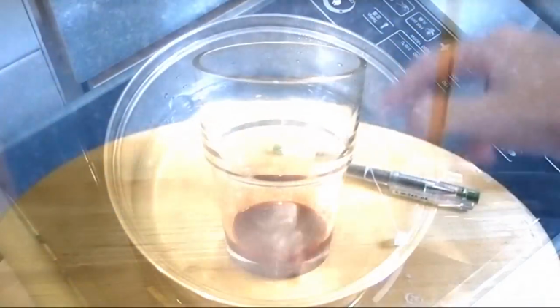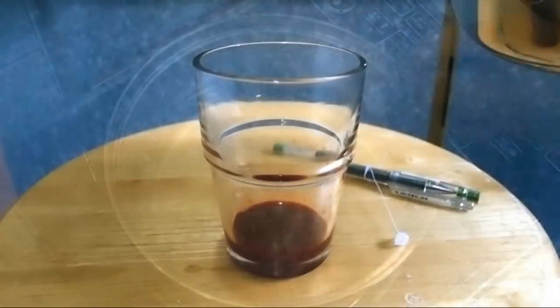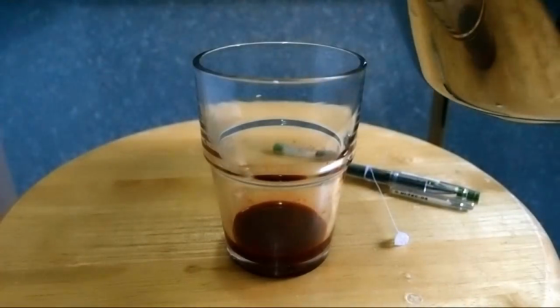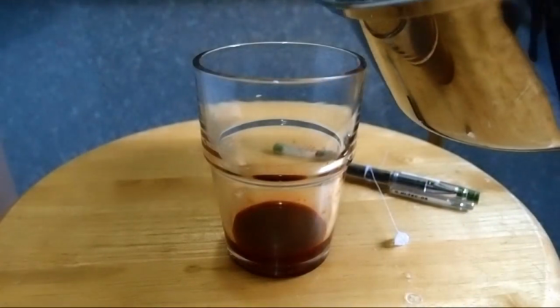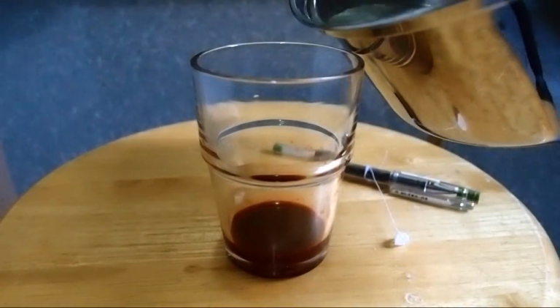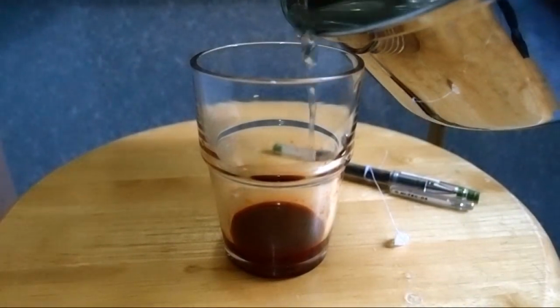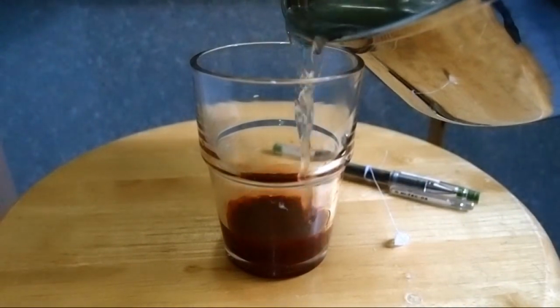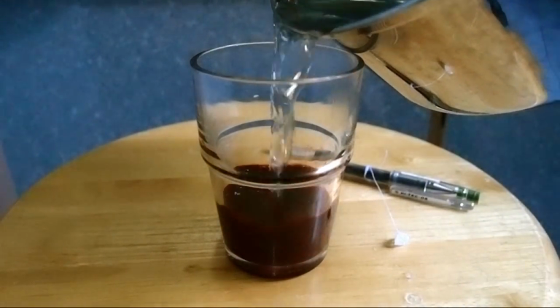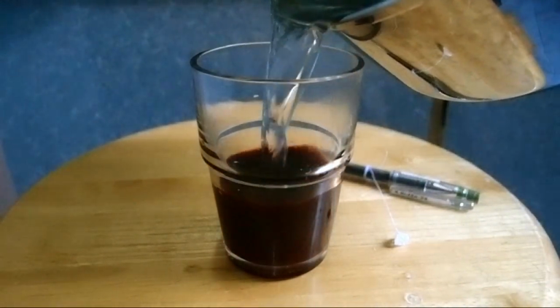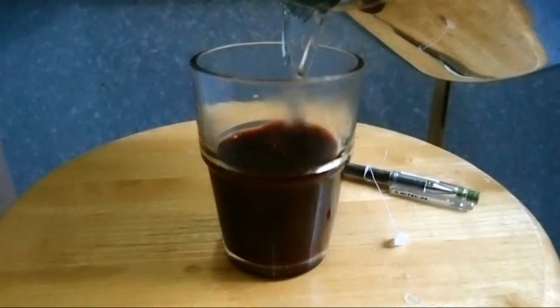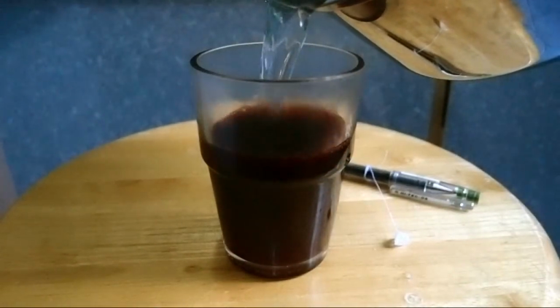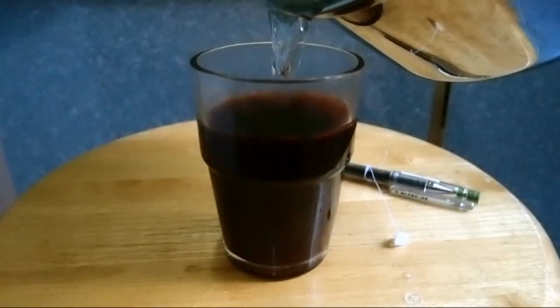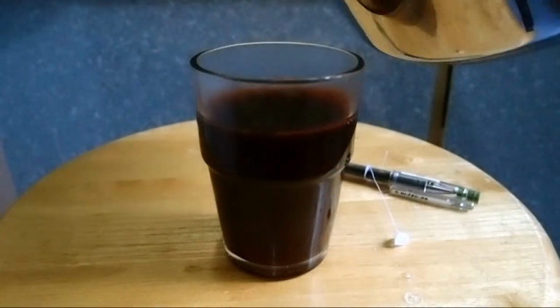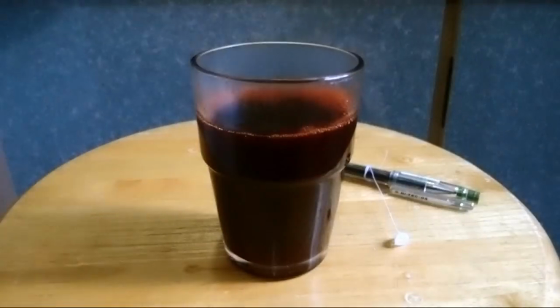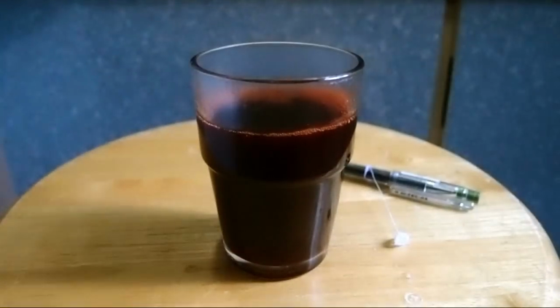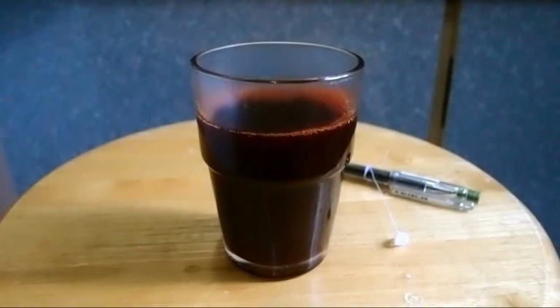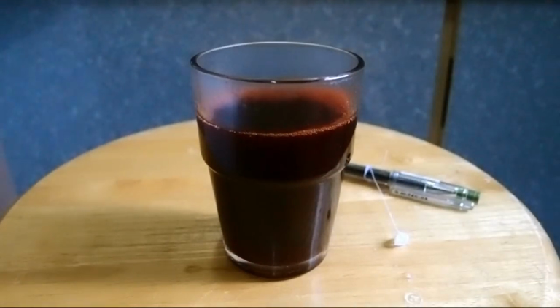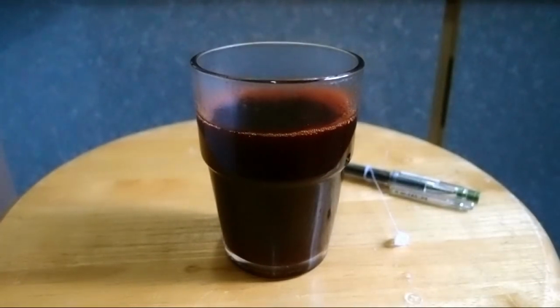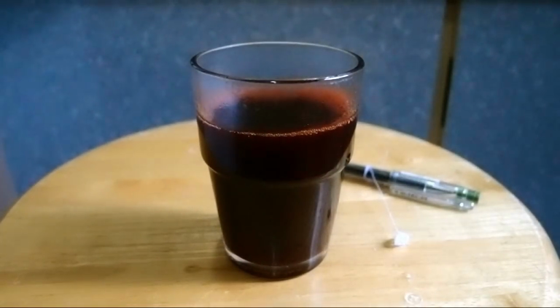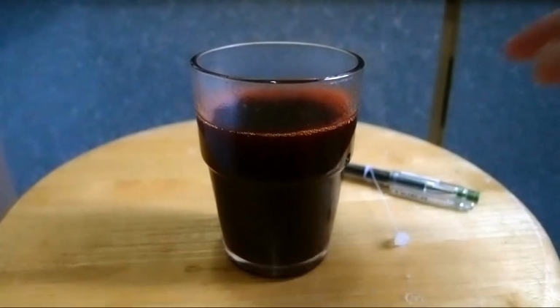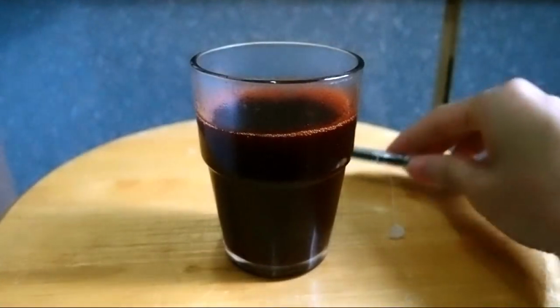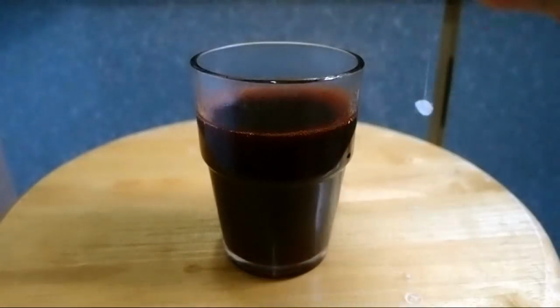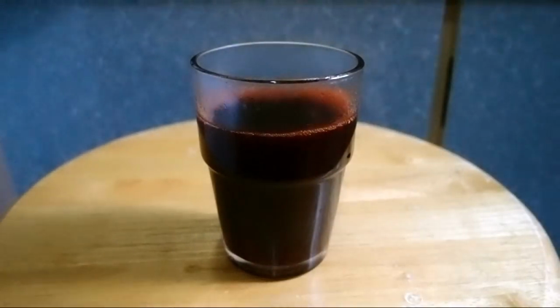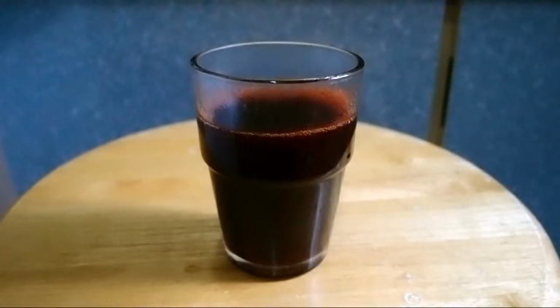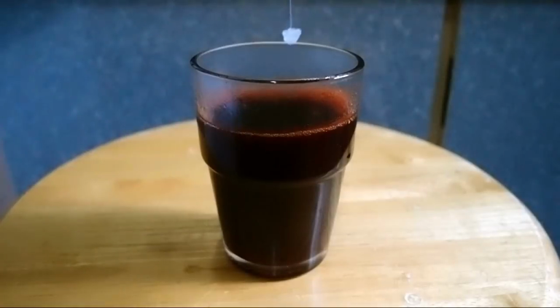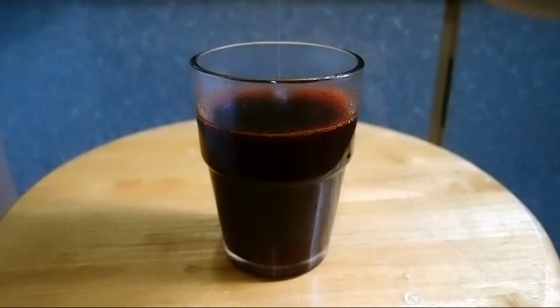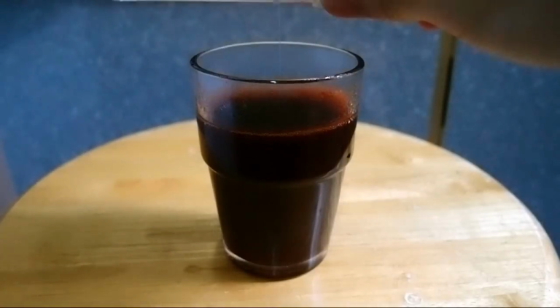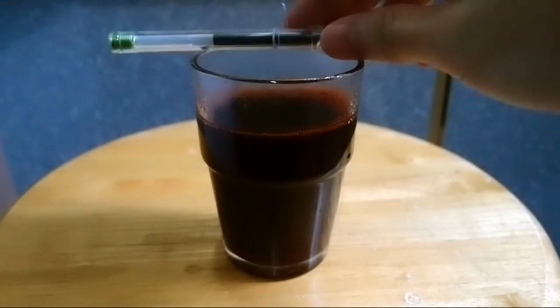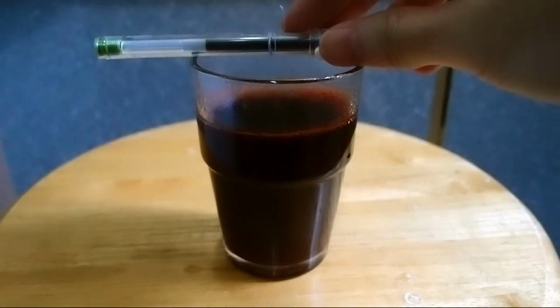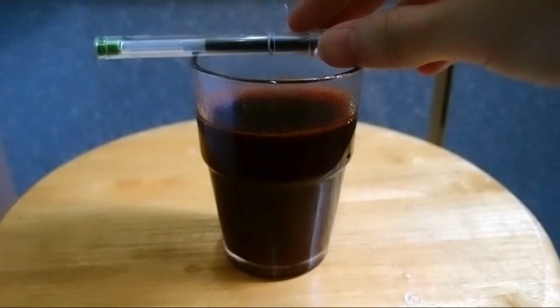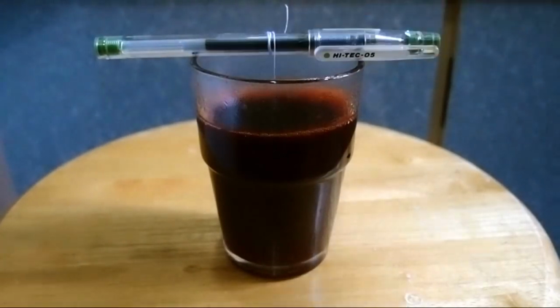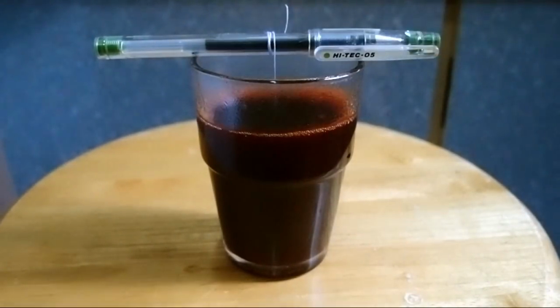After you make a saturated alum solution, pour it into the glass jar containing the food coloring. Then place the seed crystal that we made previously into the jar. Don't let the seed crystal touch the bottom of the jar.